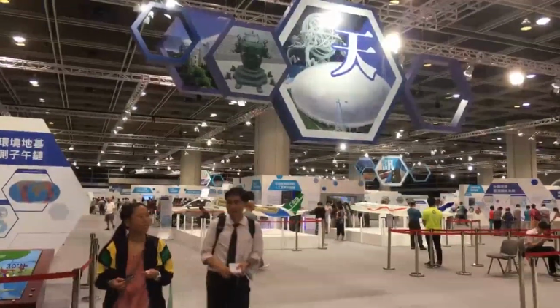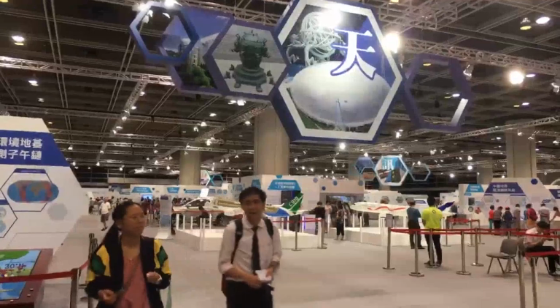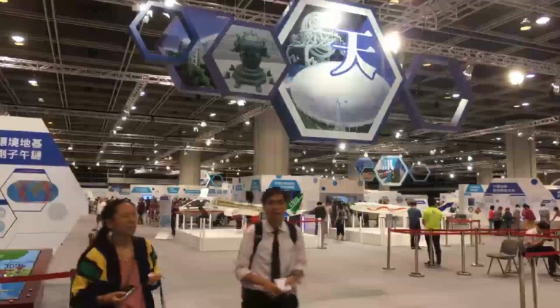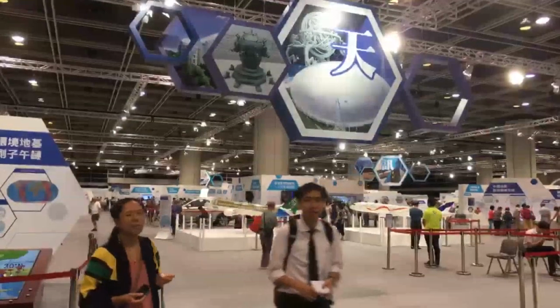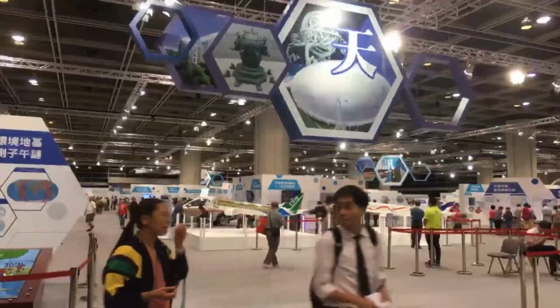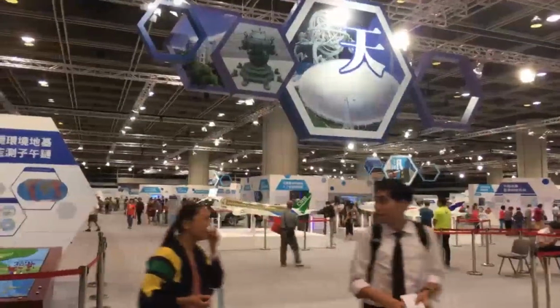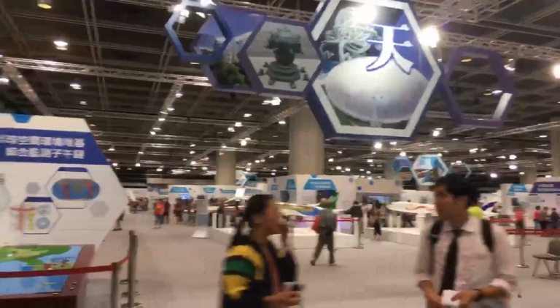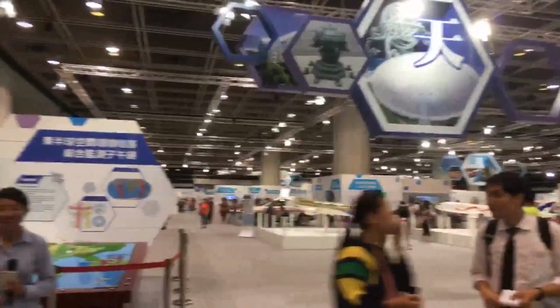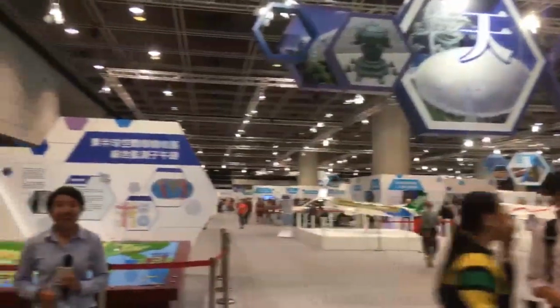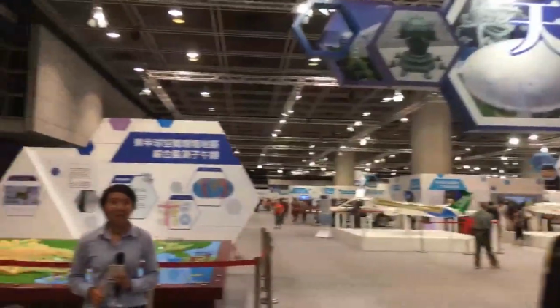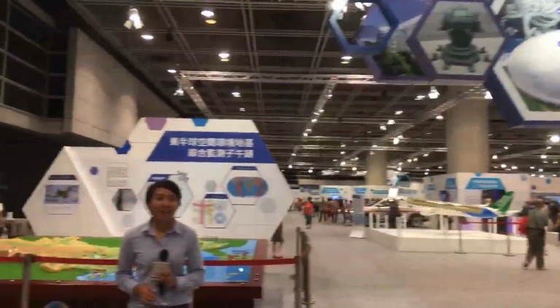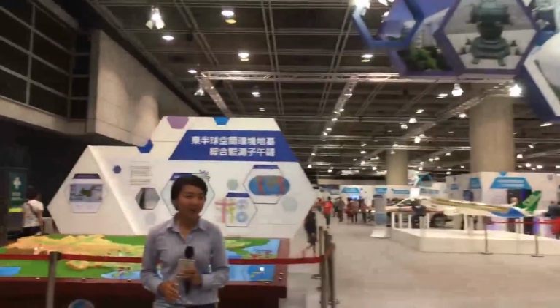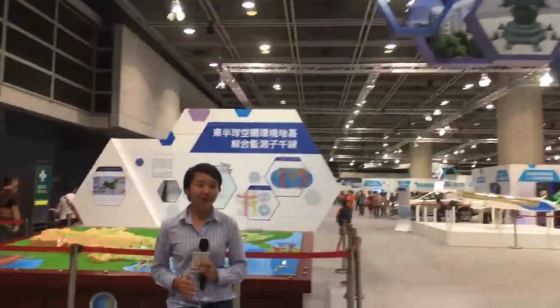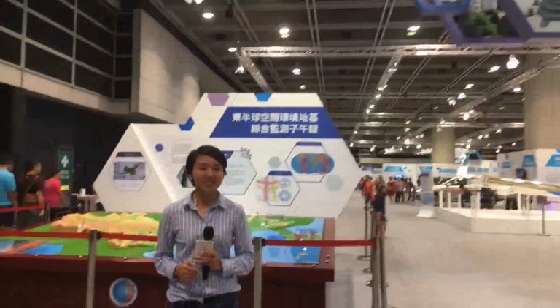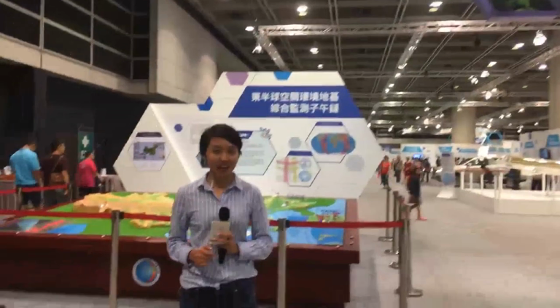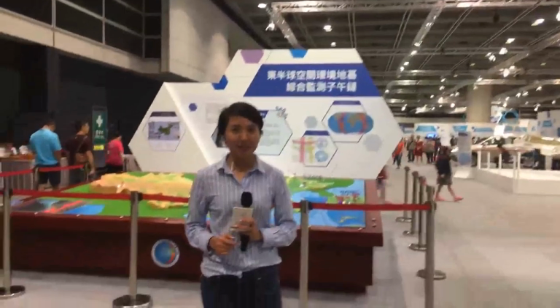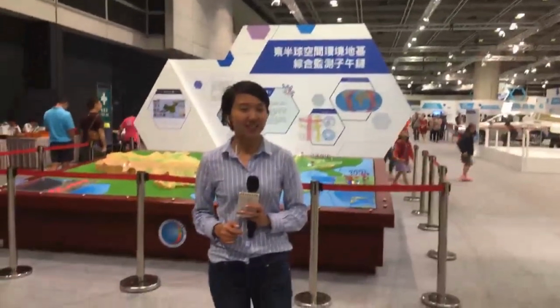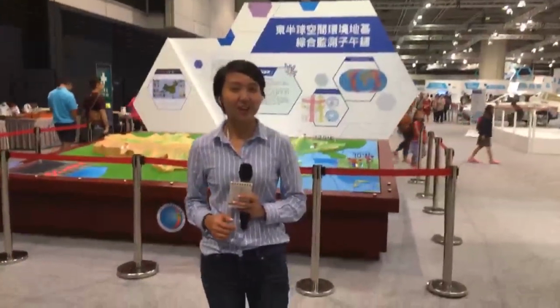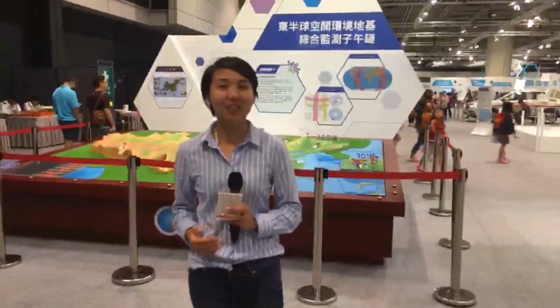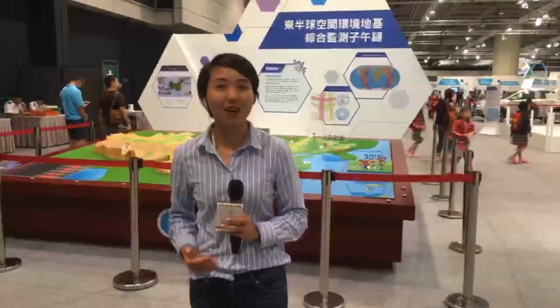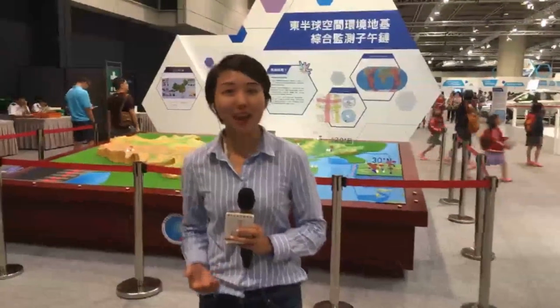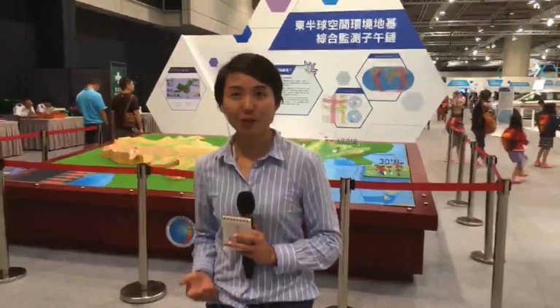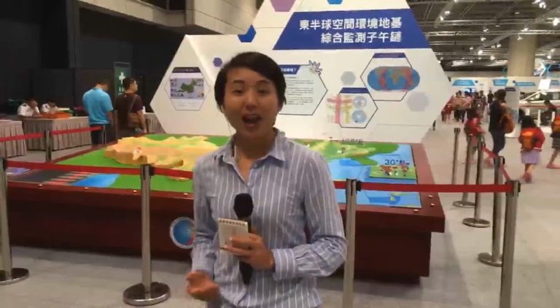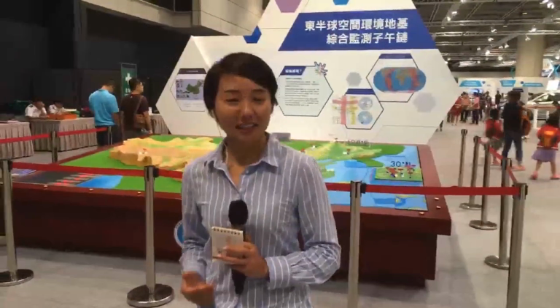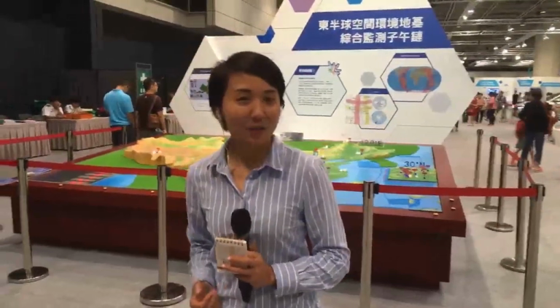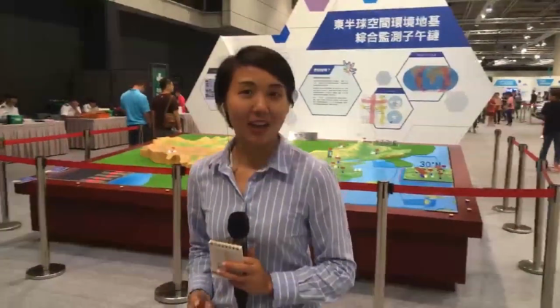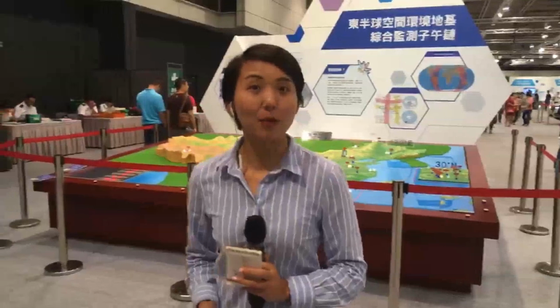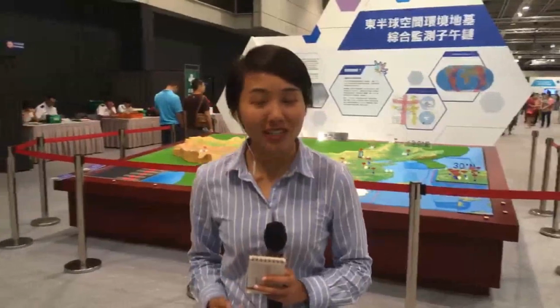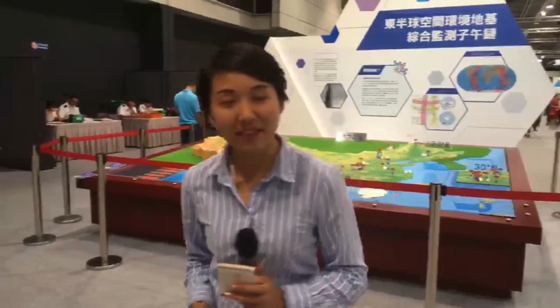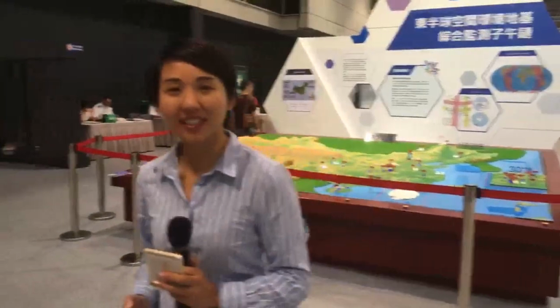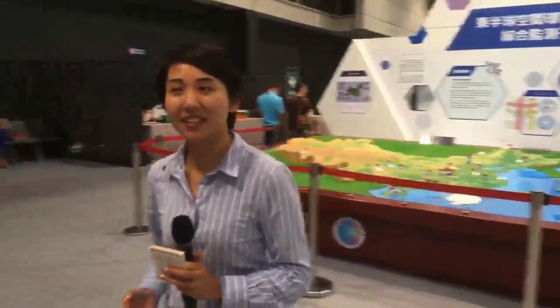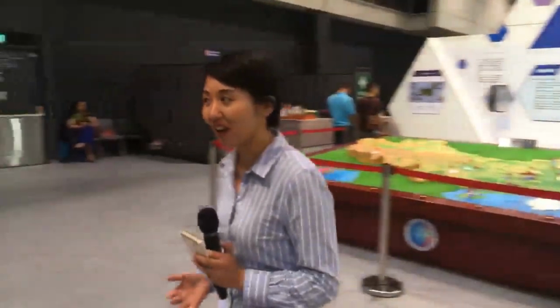Hello everyone, this is Mao Dan with CGTN. I'm now at the Hong Kong Convention and Exhibition Centre. I will take you on a live tour at the InnoTech Expo 2017 here in Hong Kong.